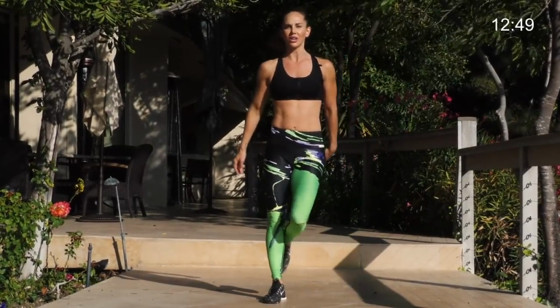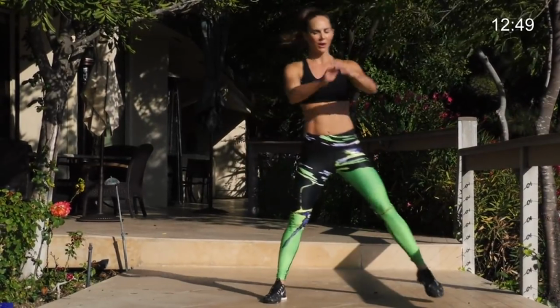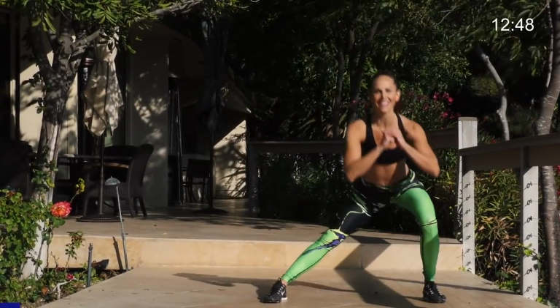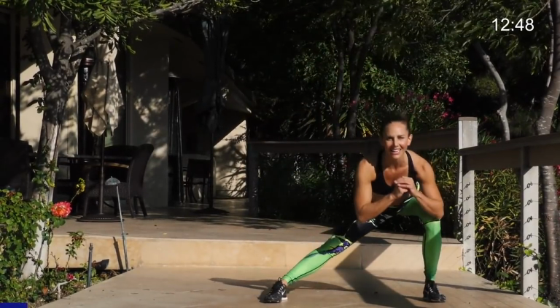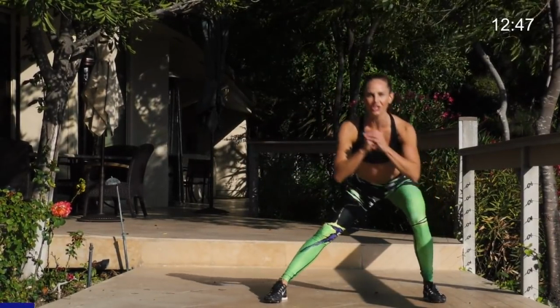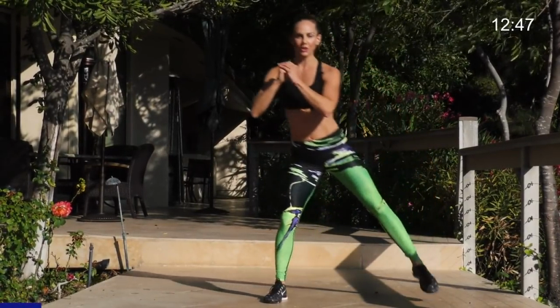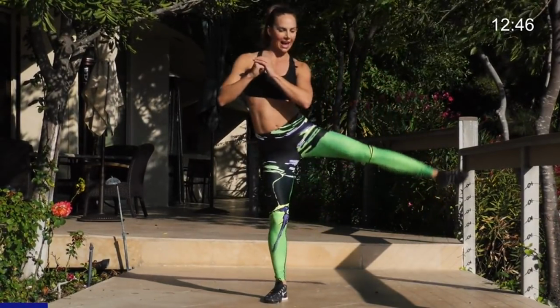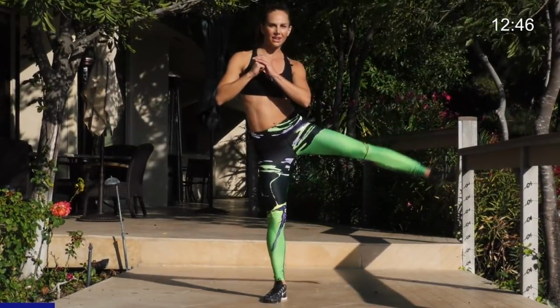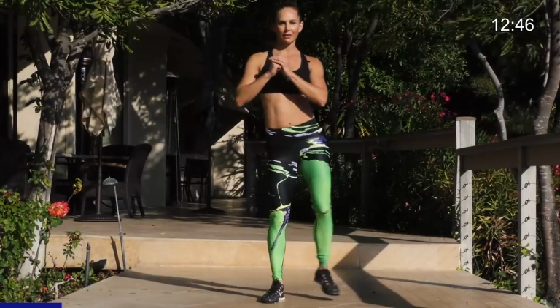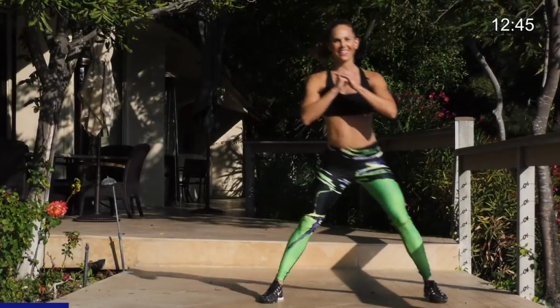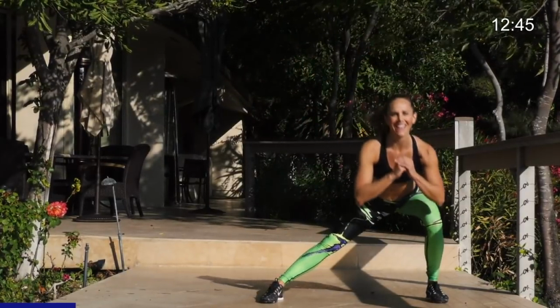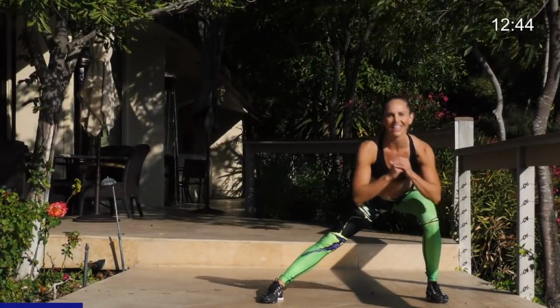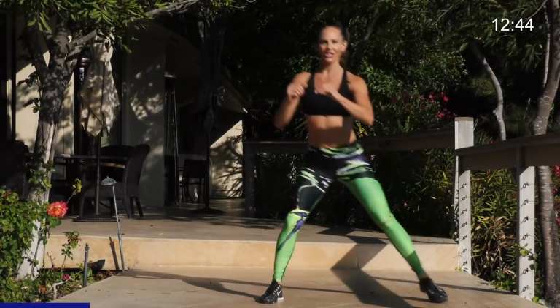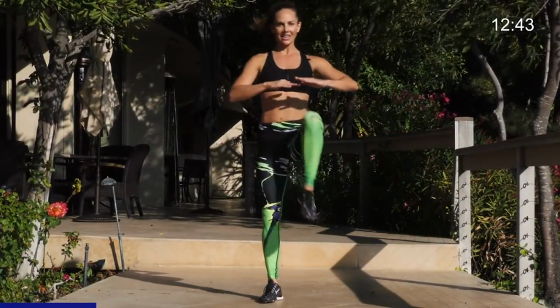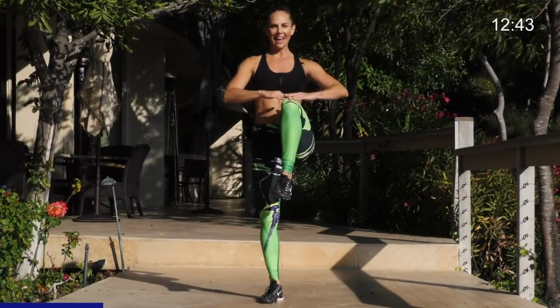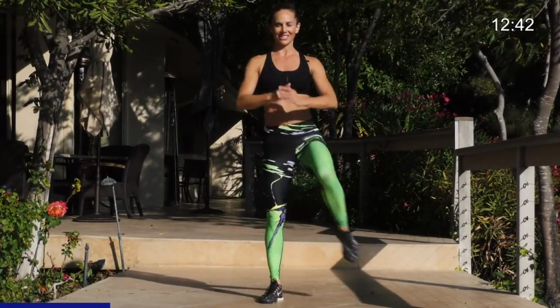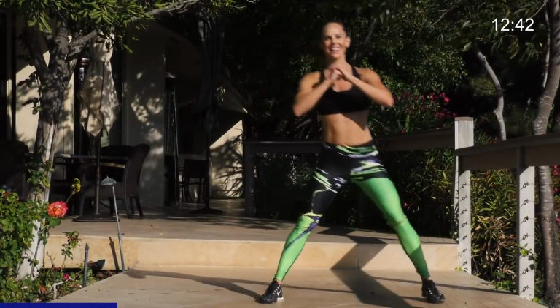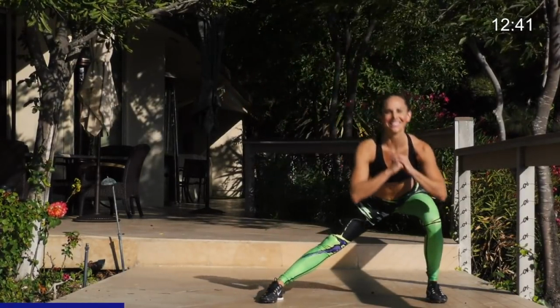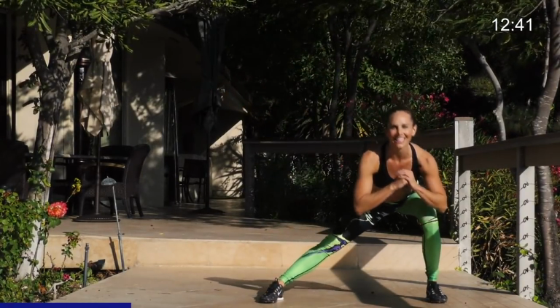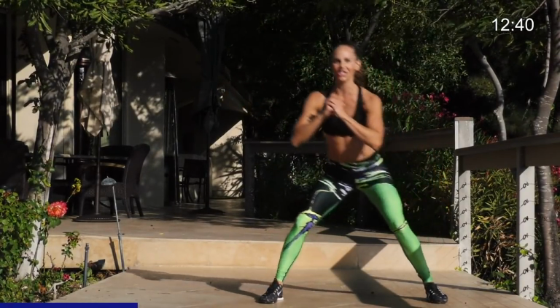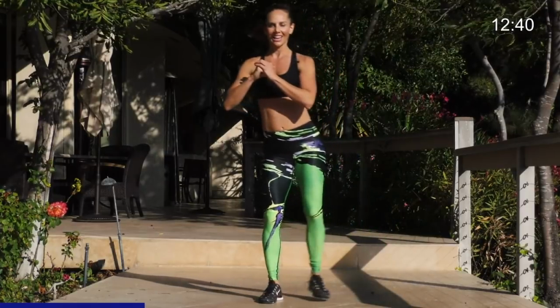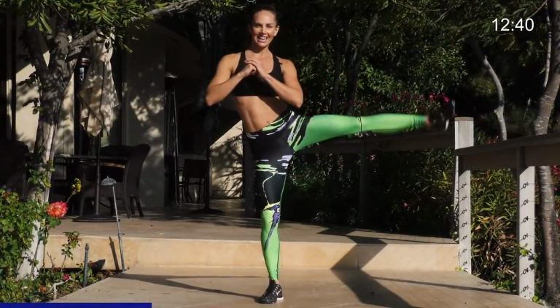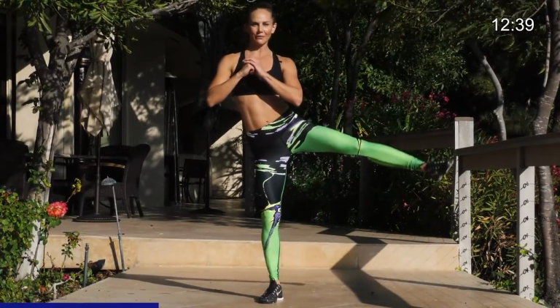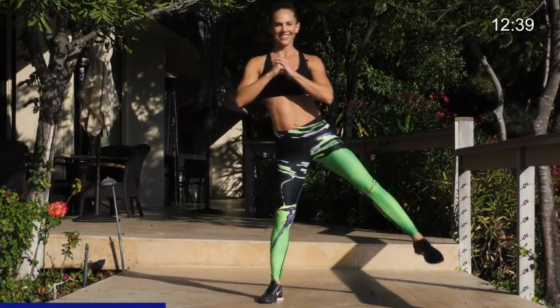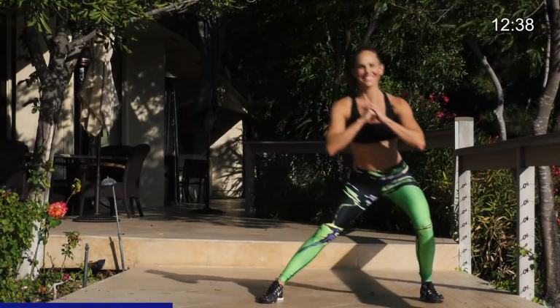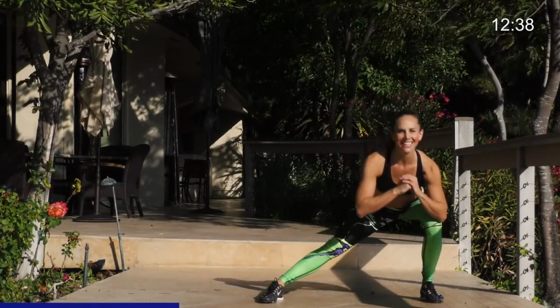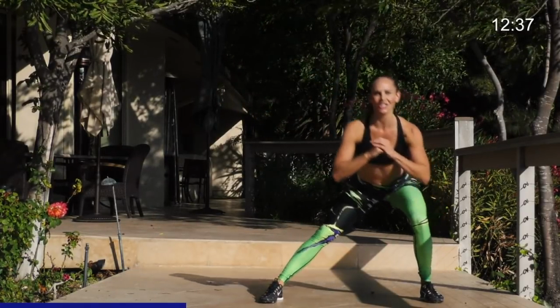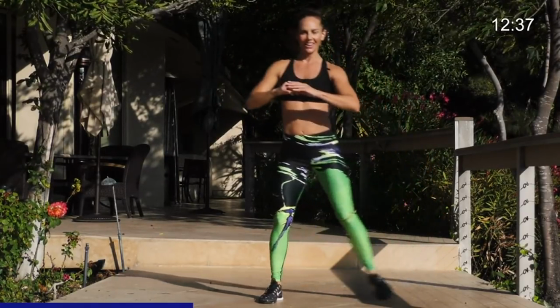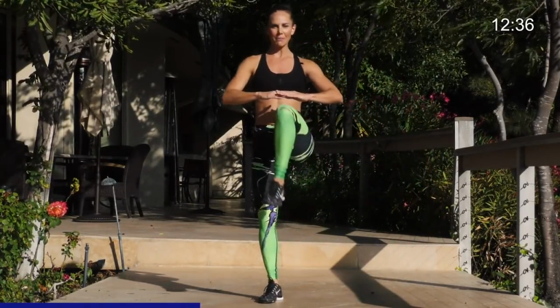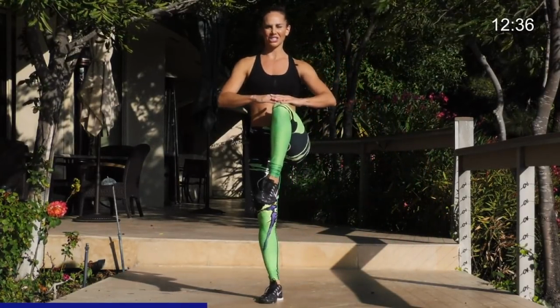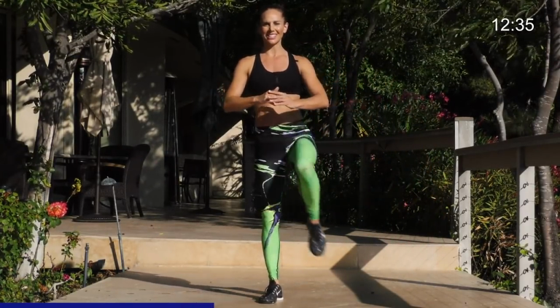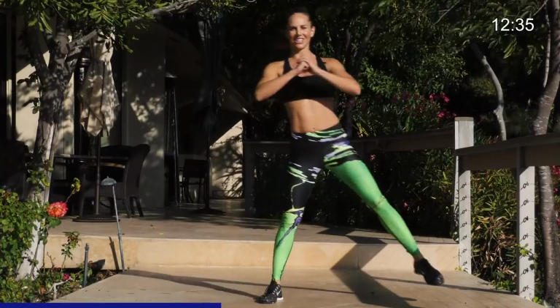You're going to come and do a side lunge, then you're going to abduct lift, side lunge, knee balance. Side lunge, leg lift, side lunge, knee balance. 30 seconds here.